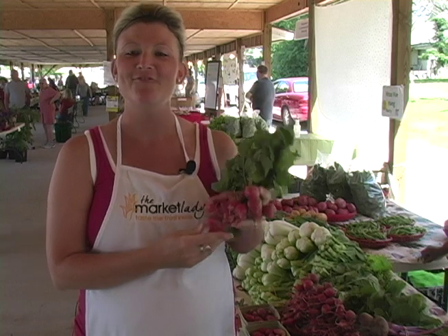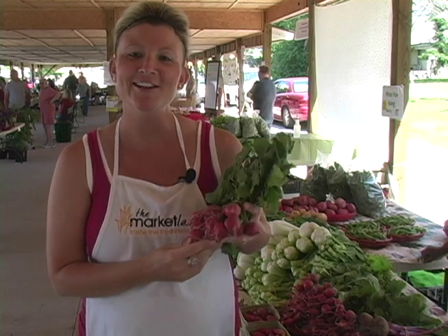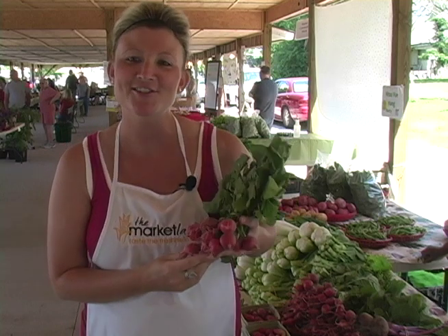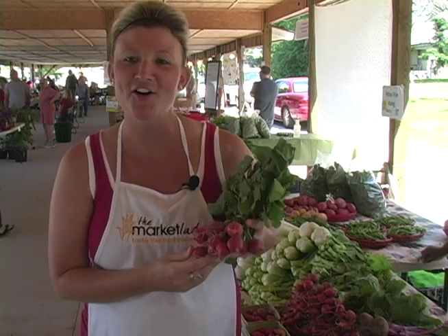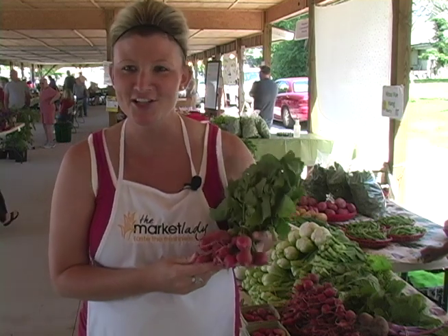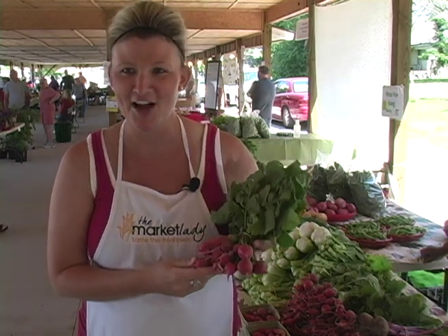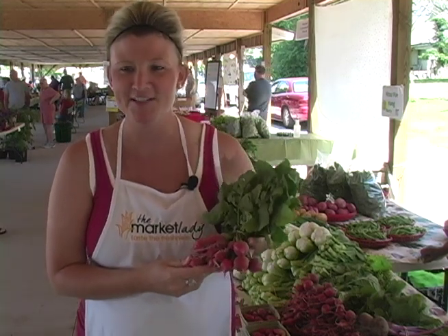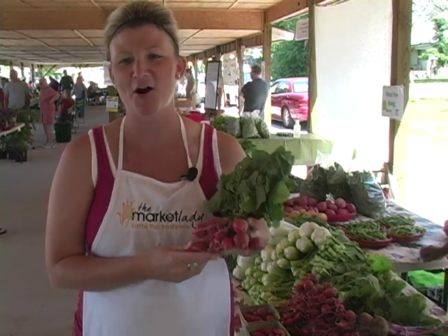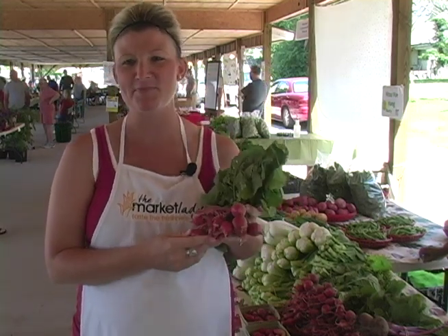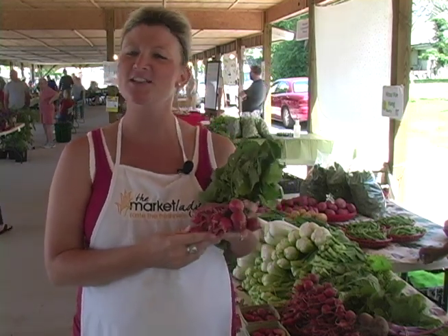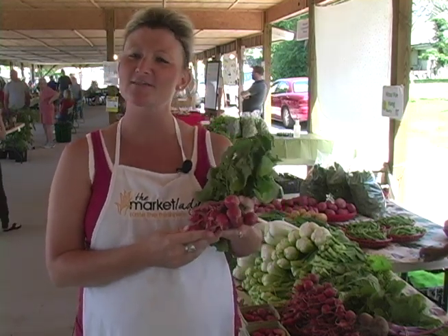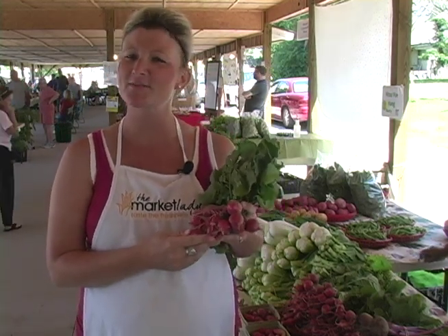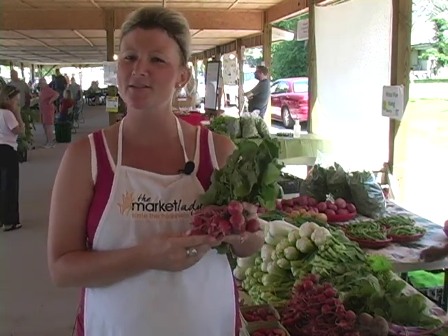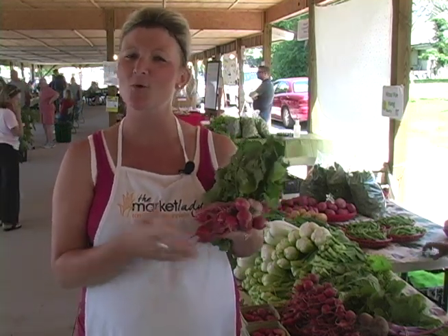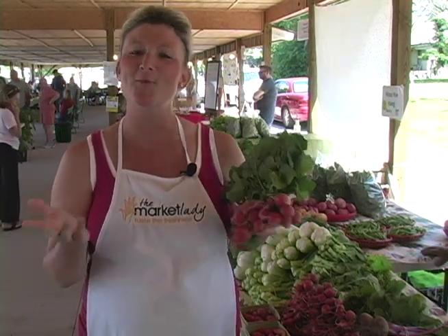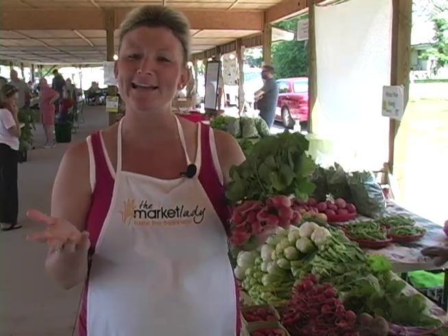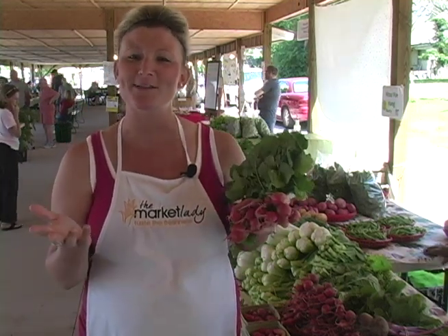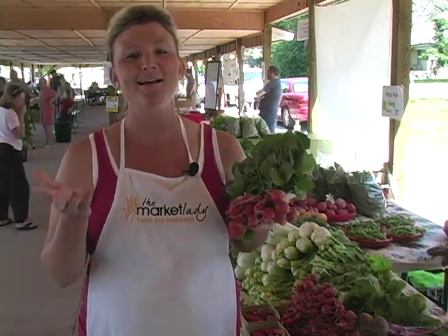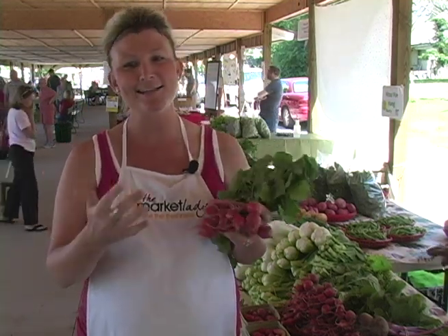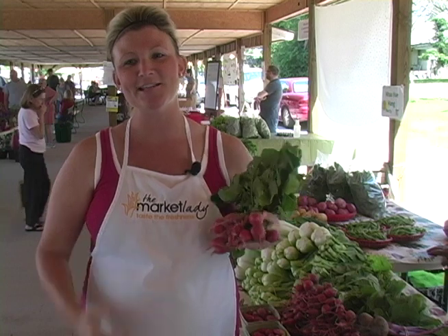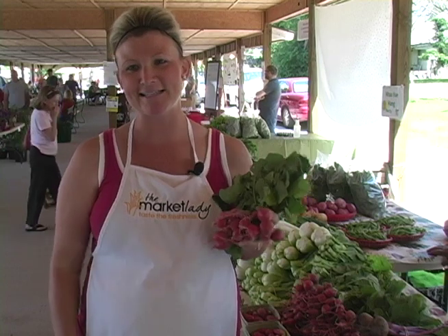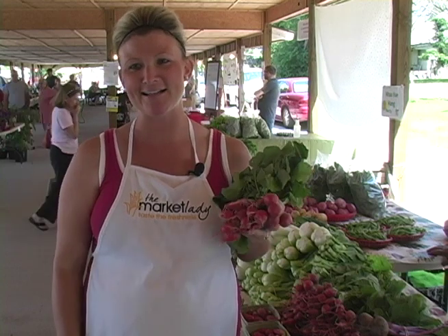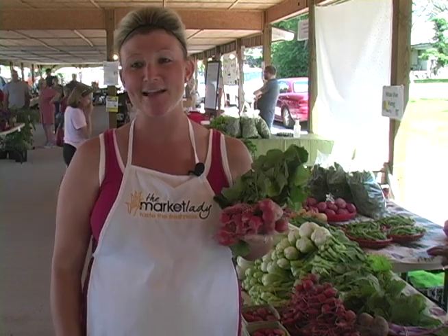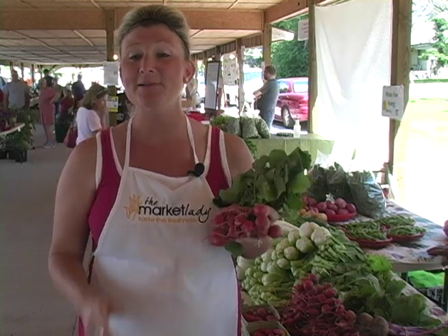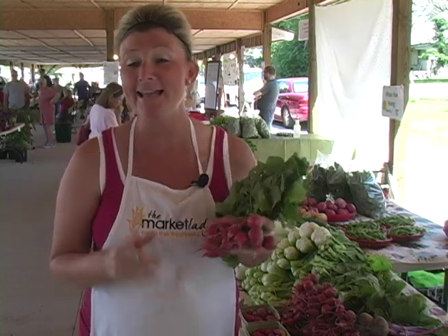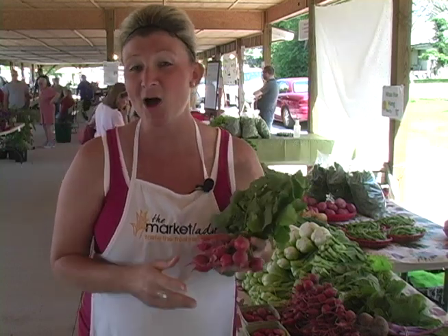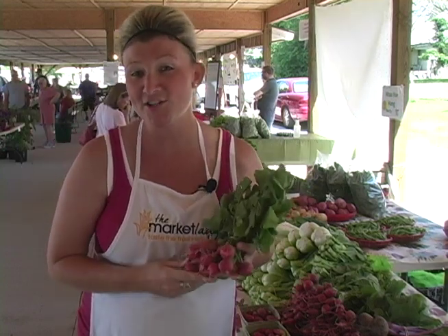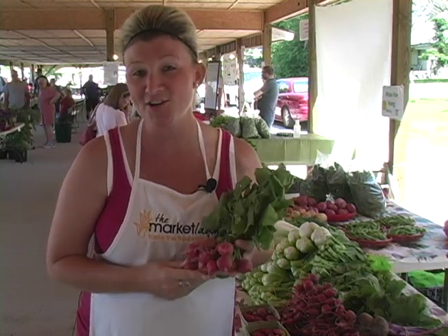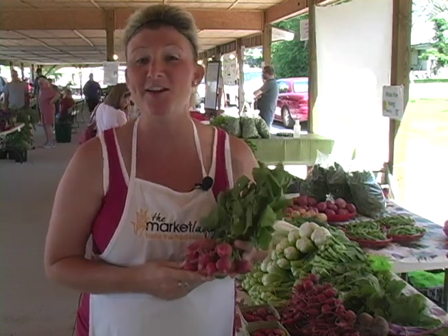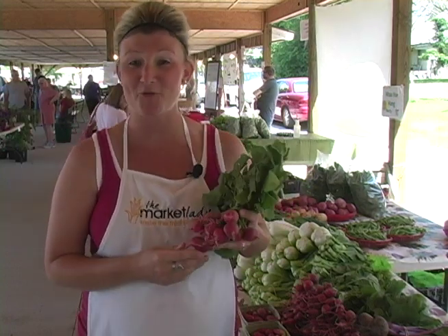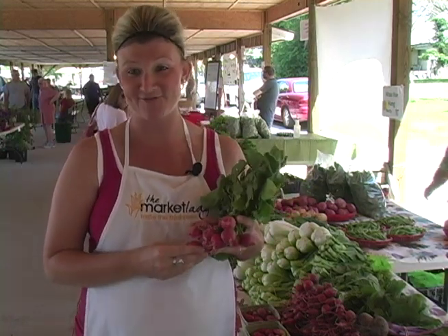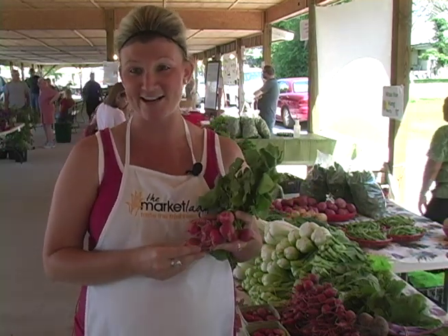Radishes are often overlooked at the market because folks simply only know one way to eat them — sliced up in salads. But today I'll be showing you how to braise a radish.